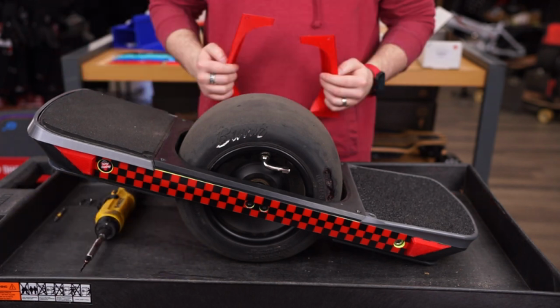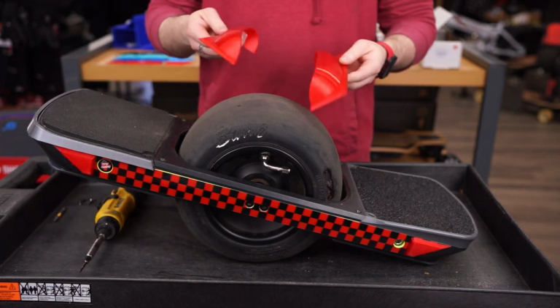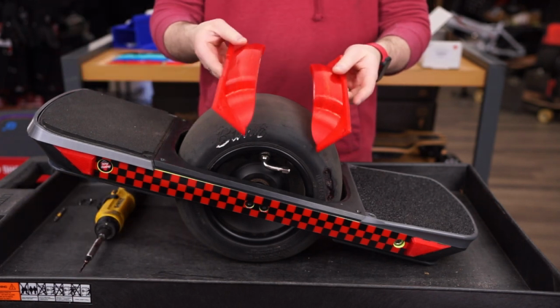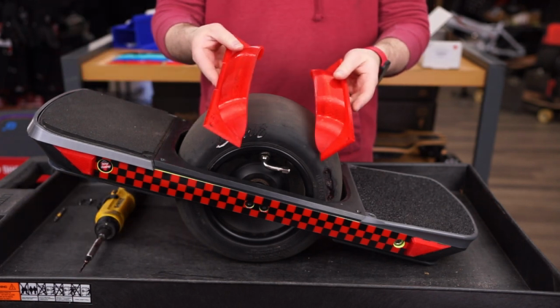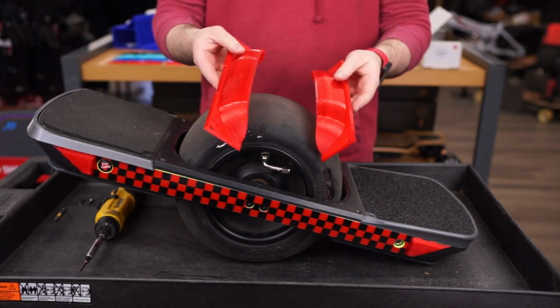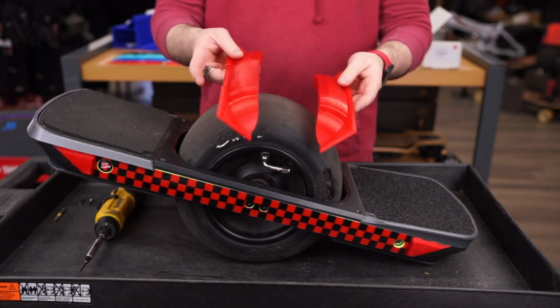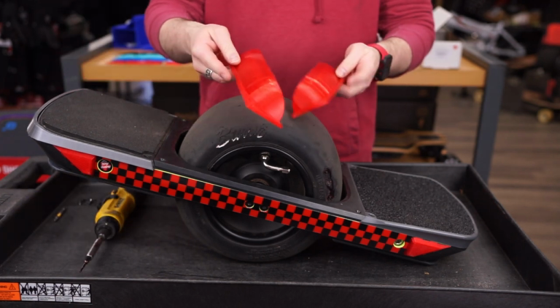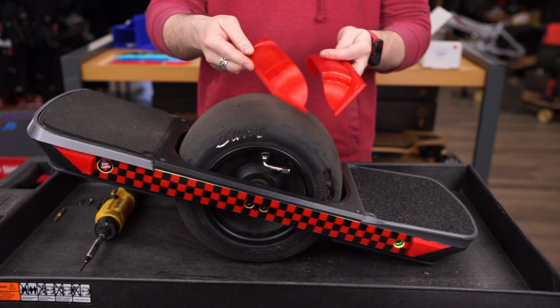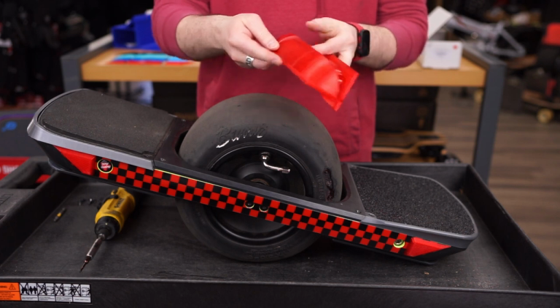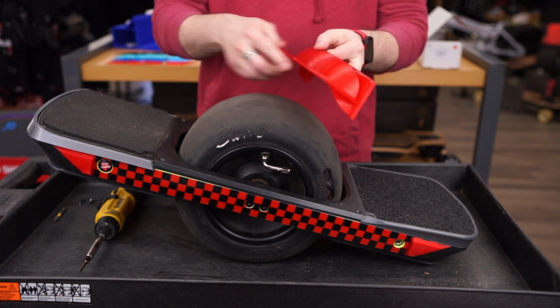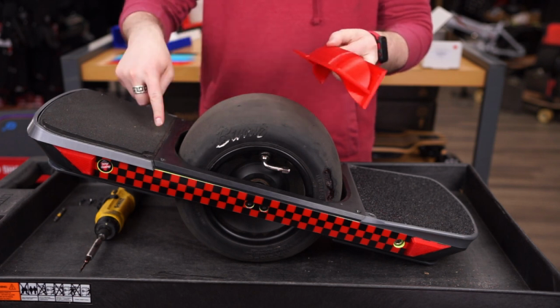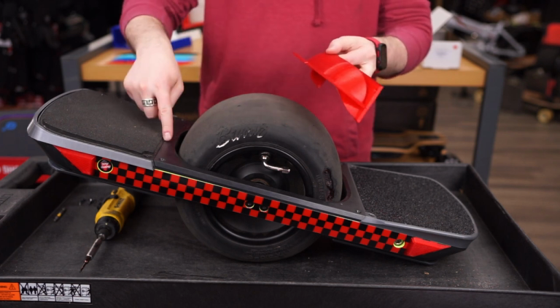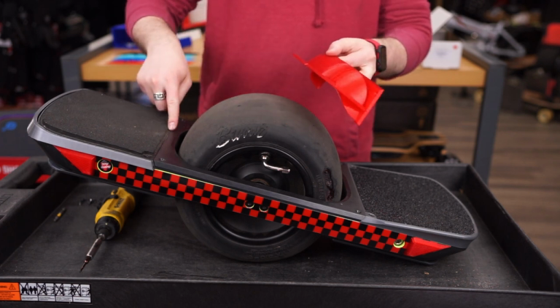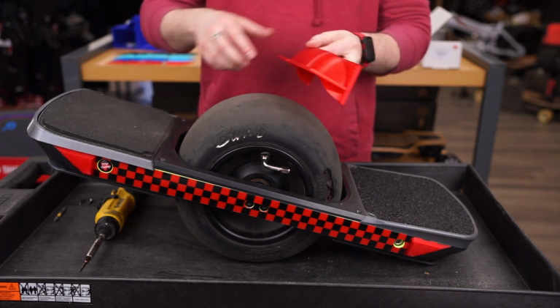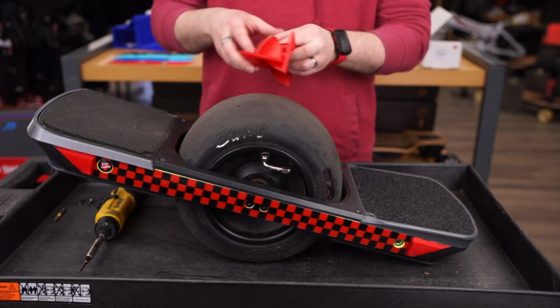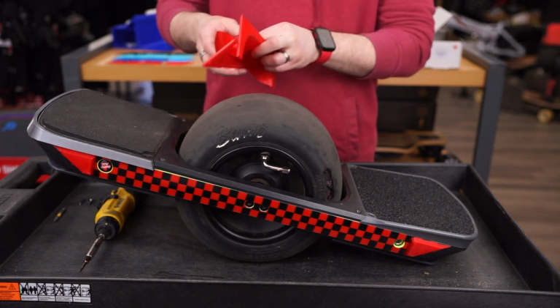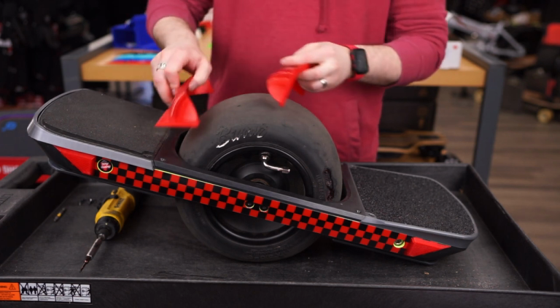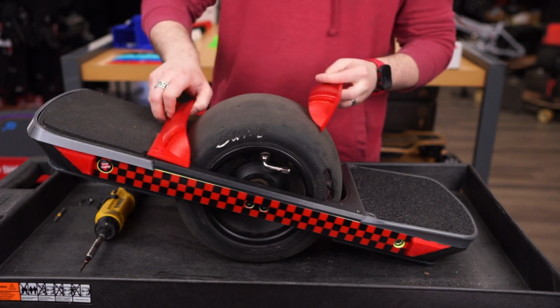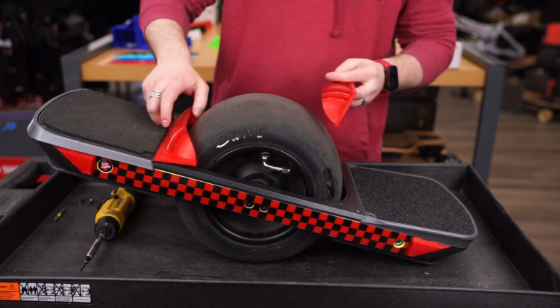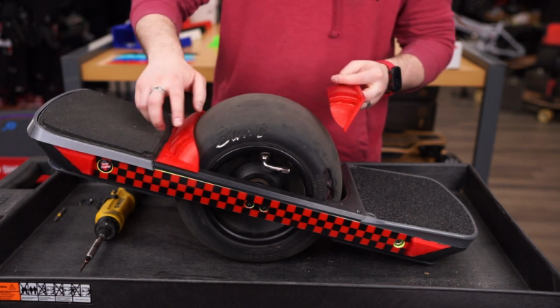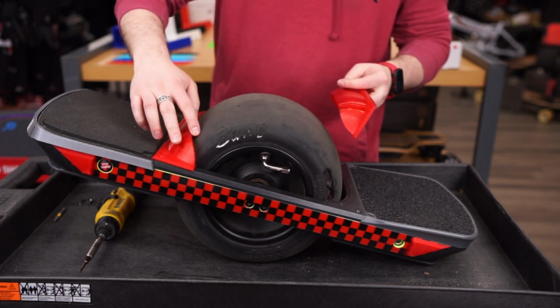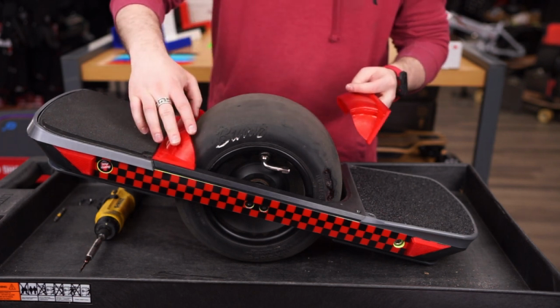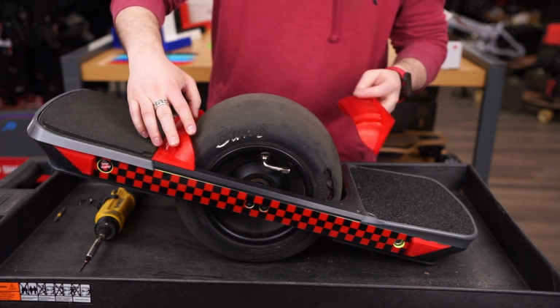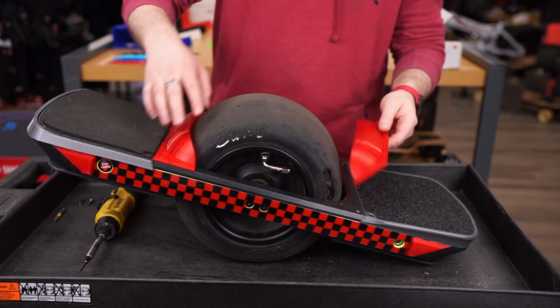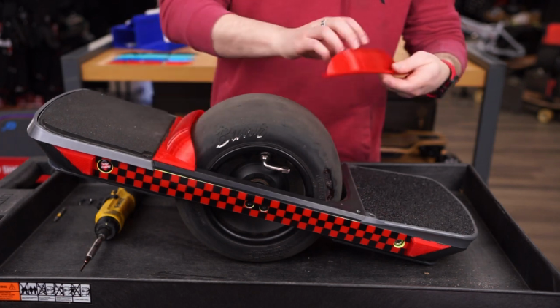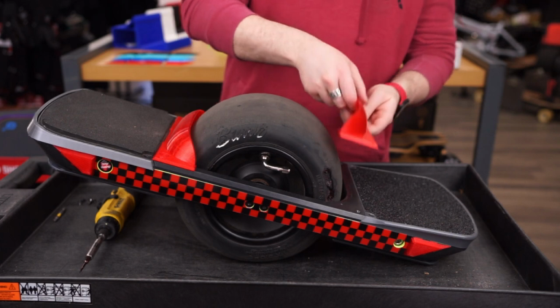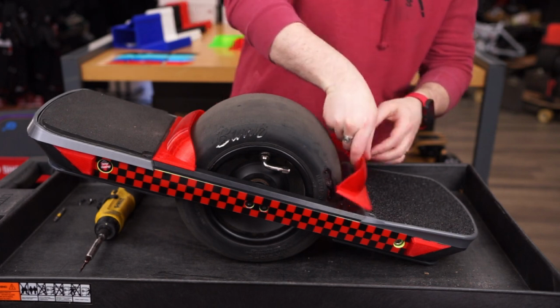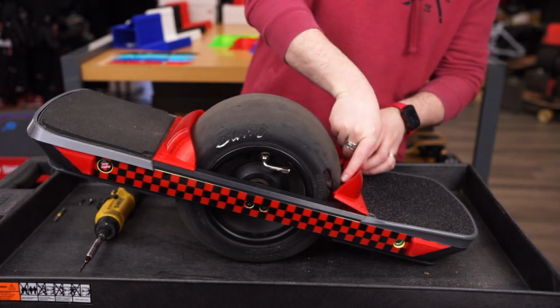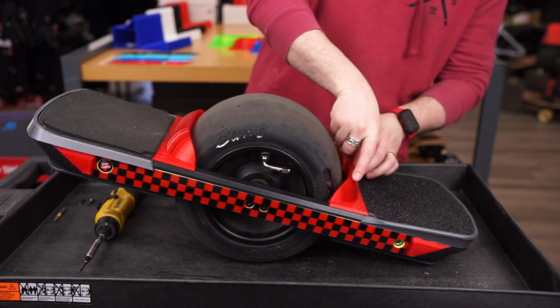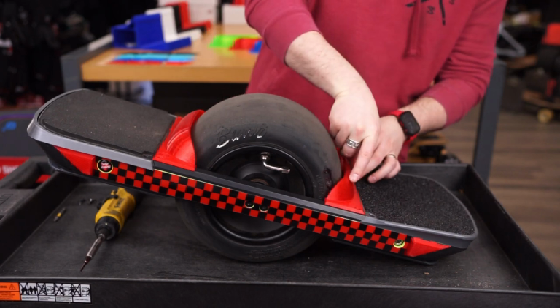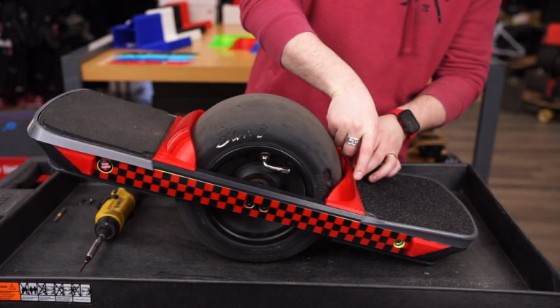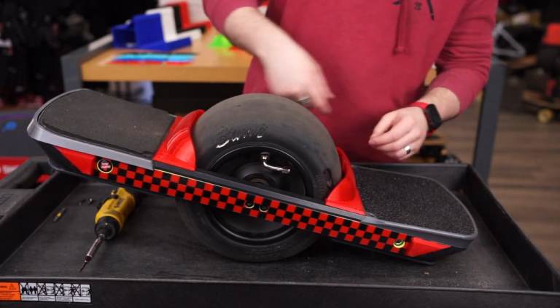You're going to take your flare fender. The notch is going to go in the front by the light bar. You're going to place them where they go and align the holes.